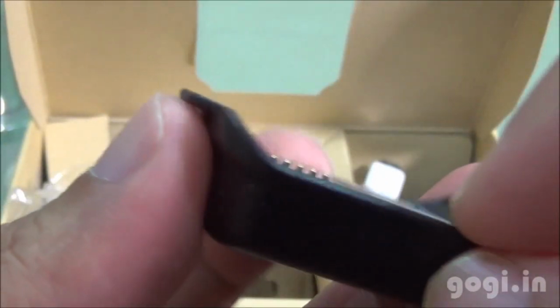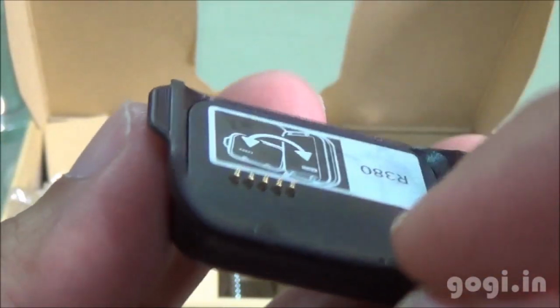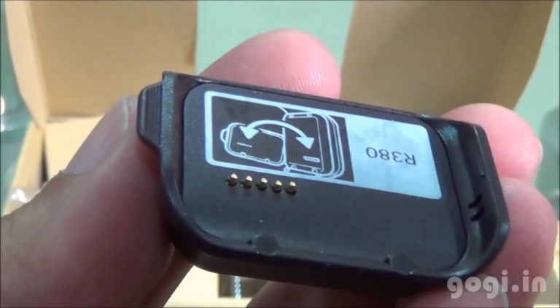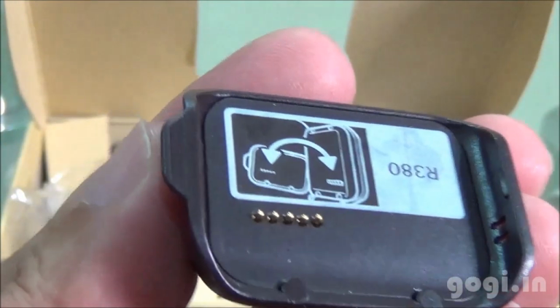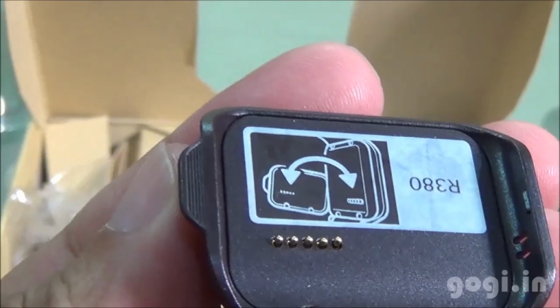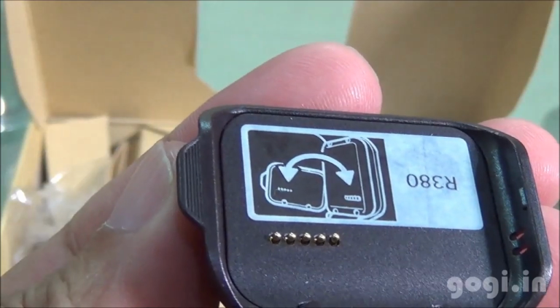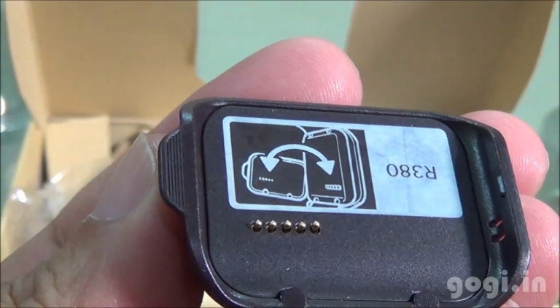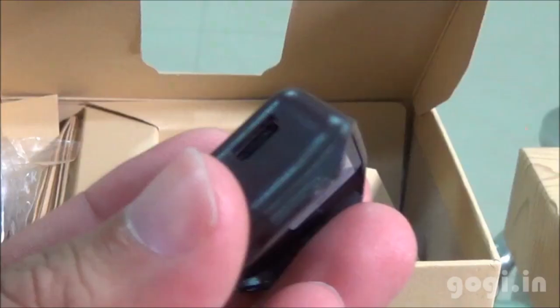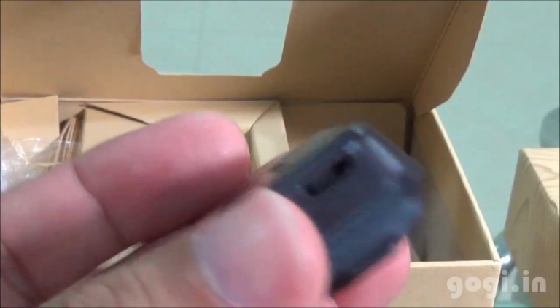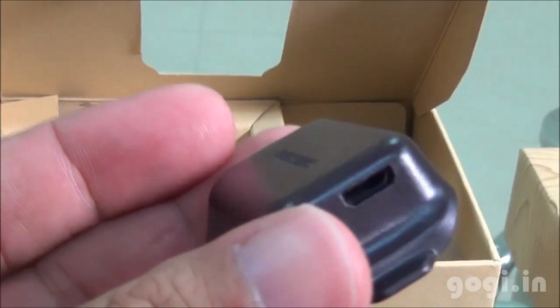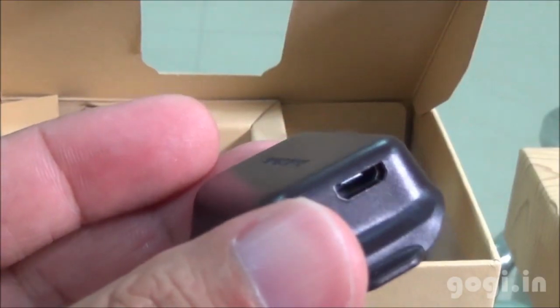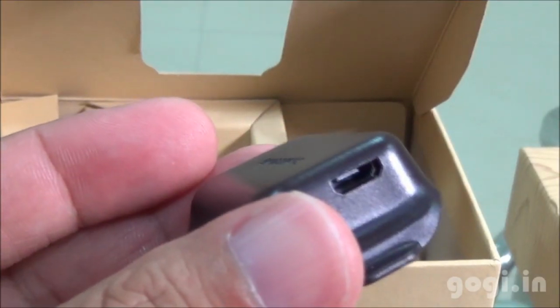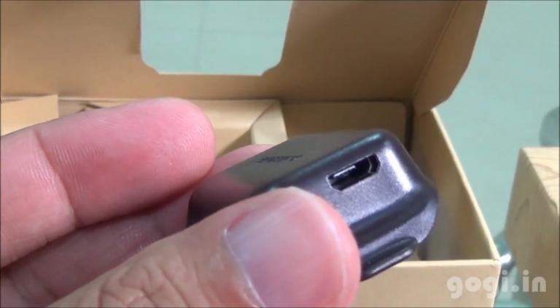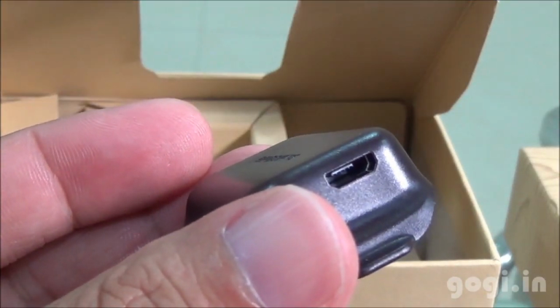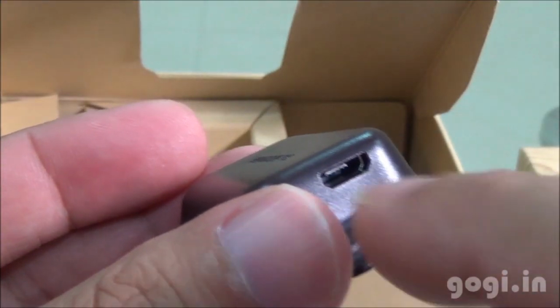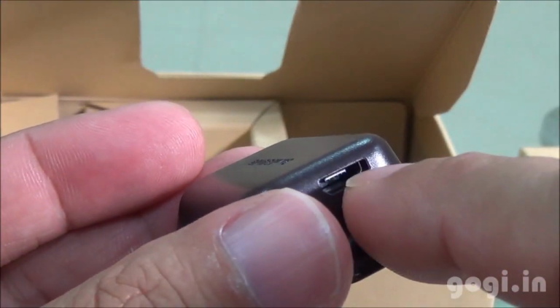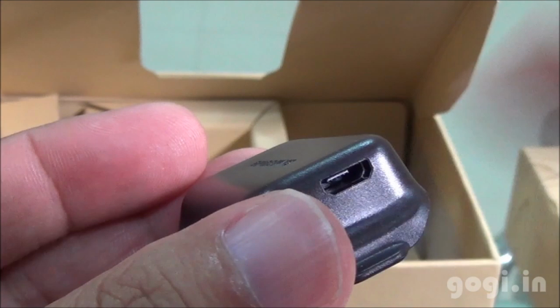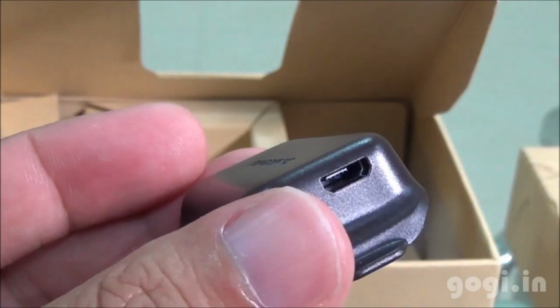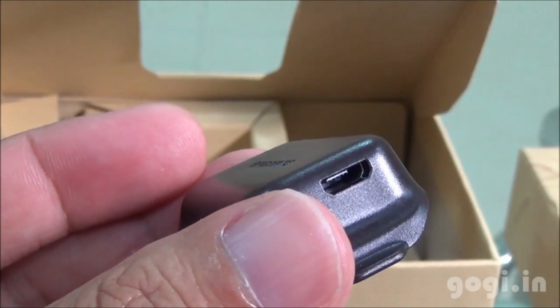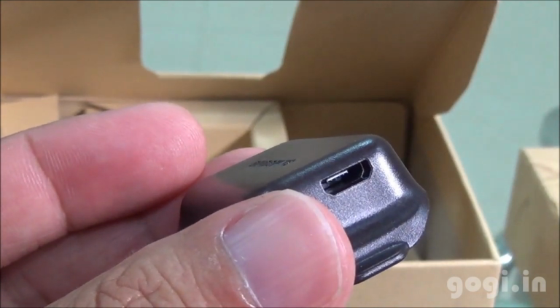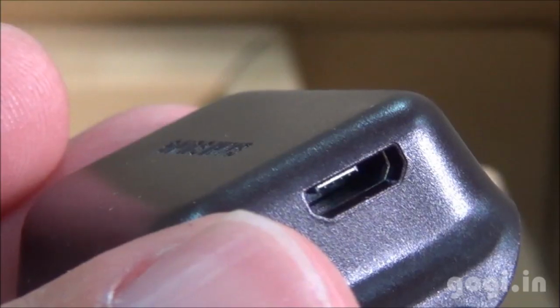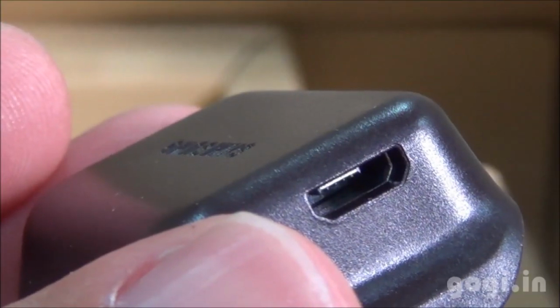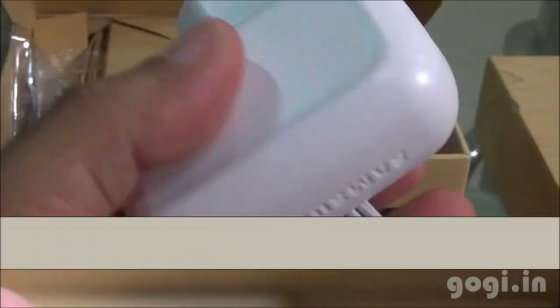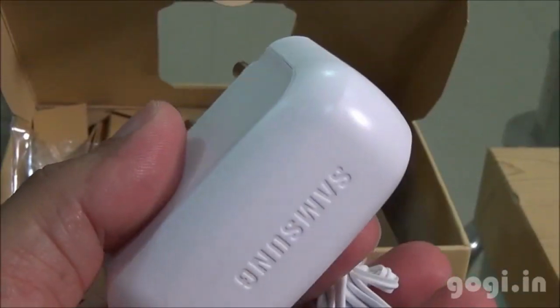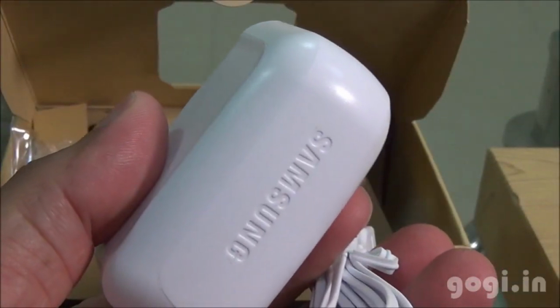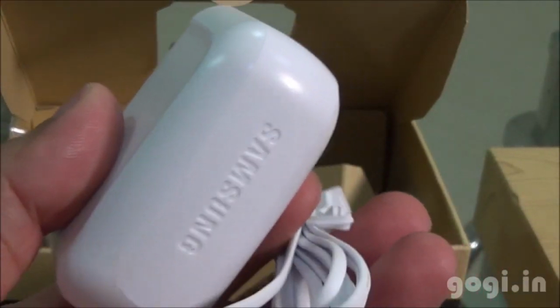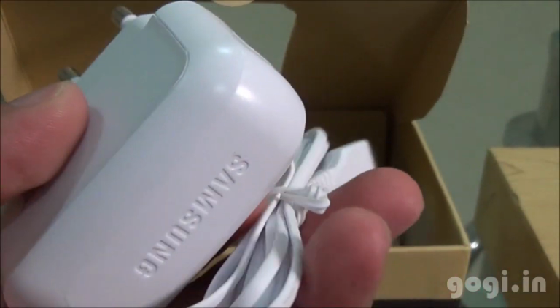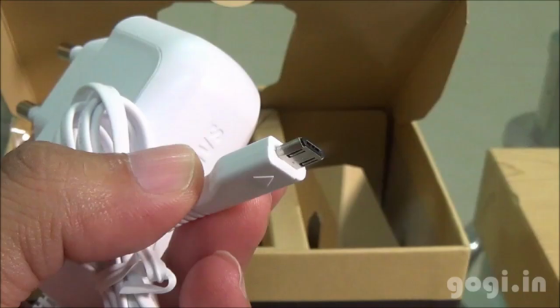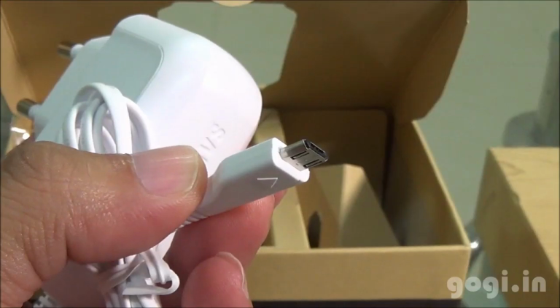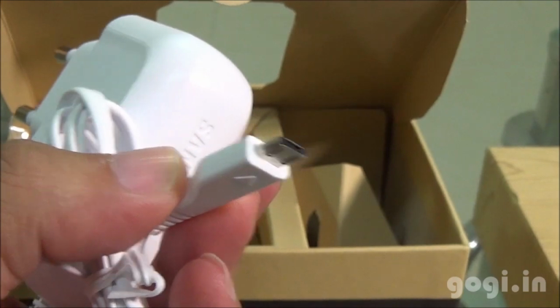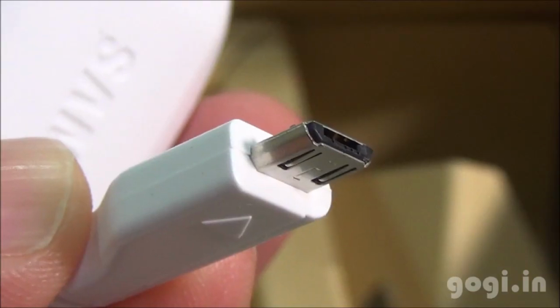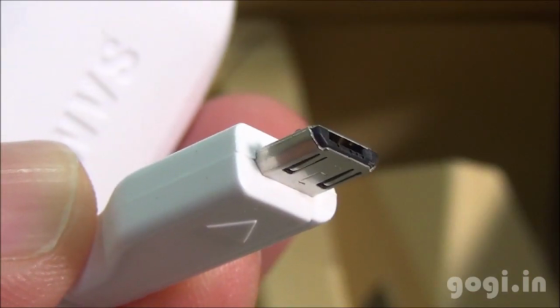Here is the charging dock with the micro USB port — you need this to charge up your smart watch. The box pack also includes the warranty card, user guide, and the travel charger with the micro USB pin.